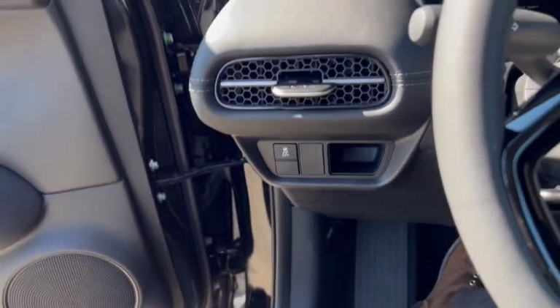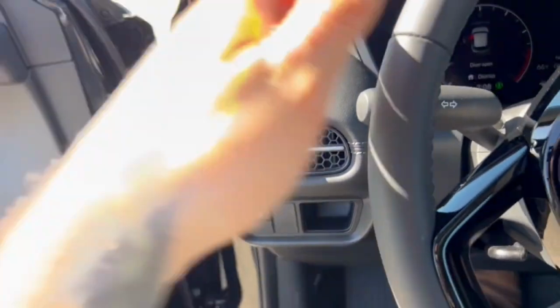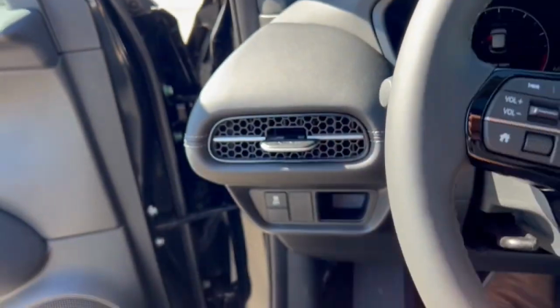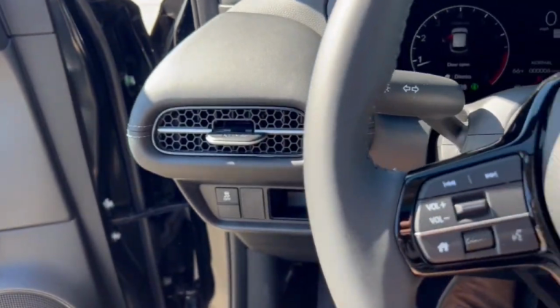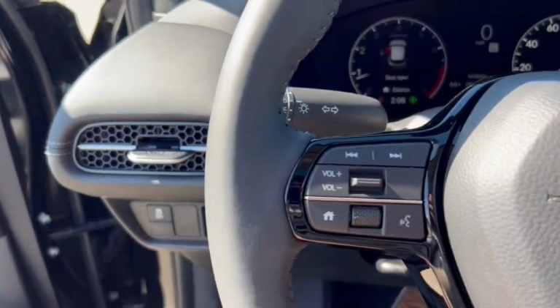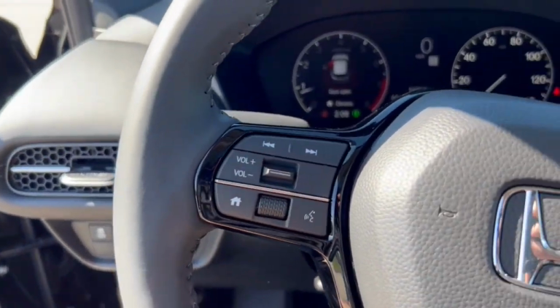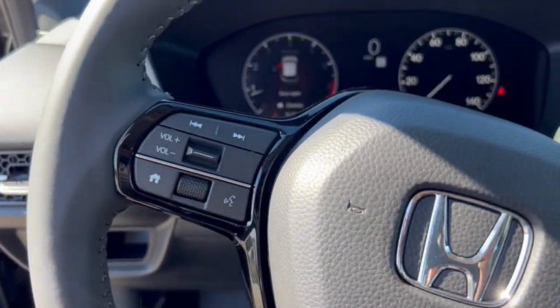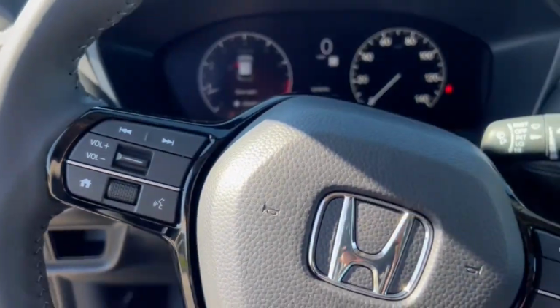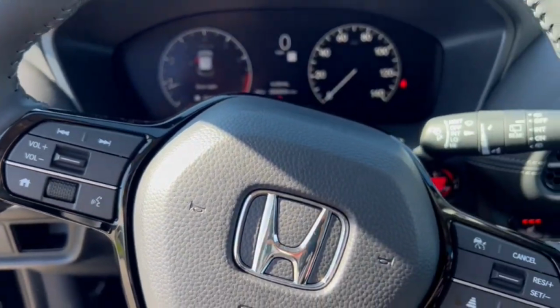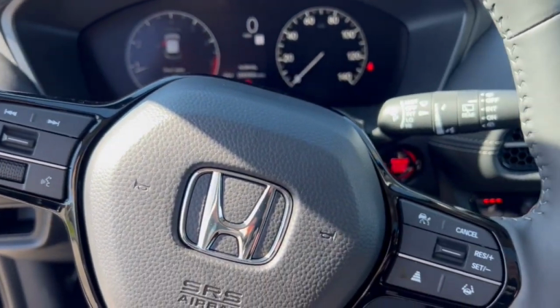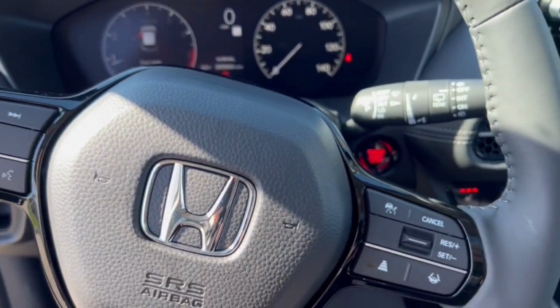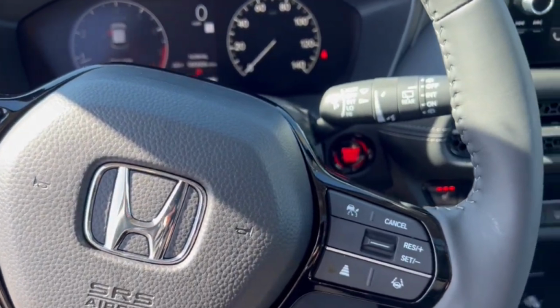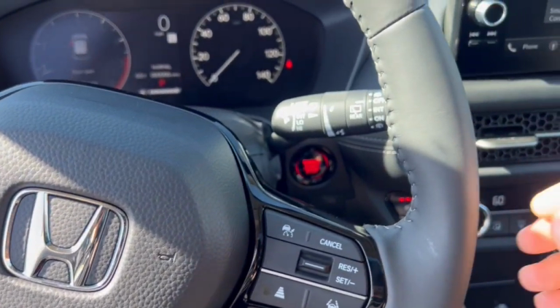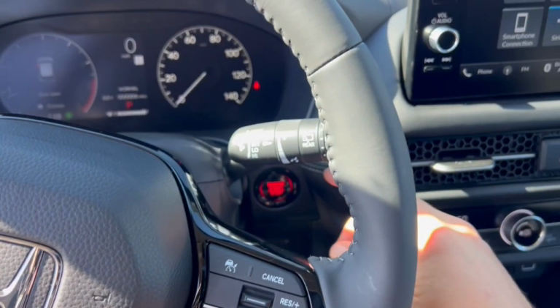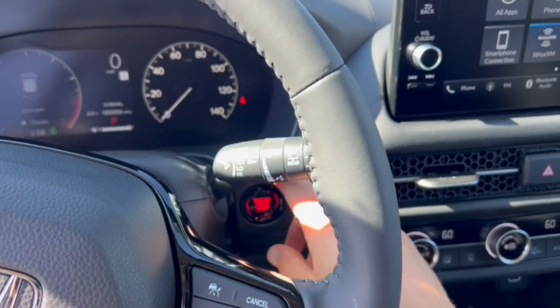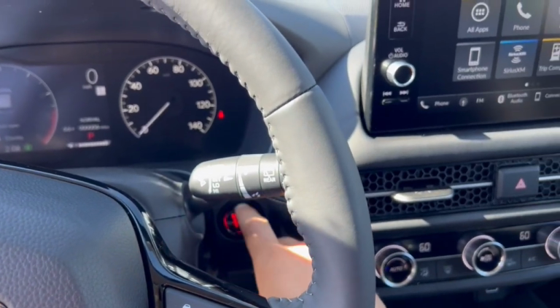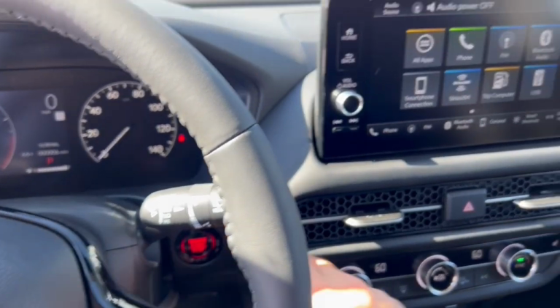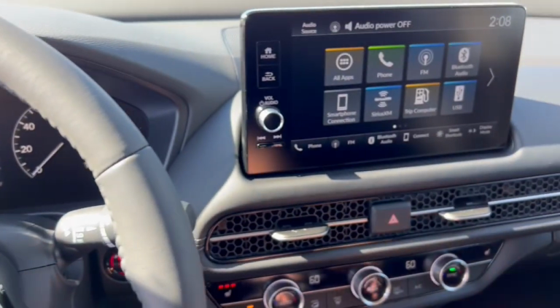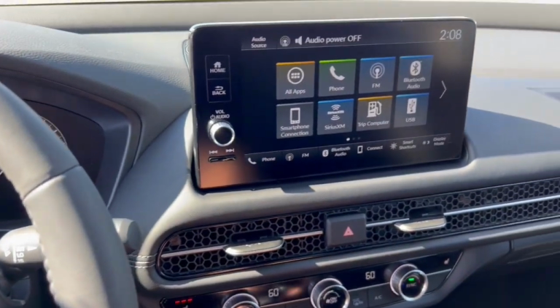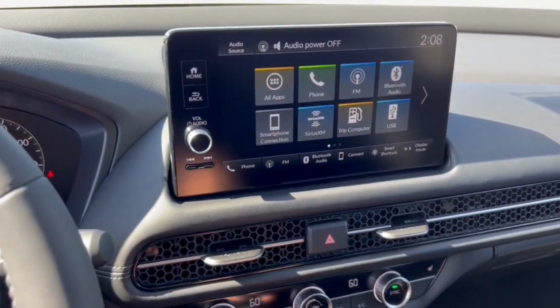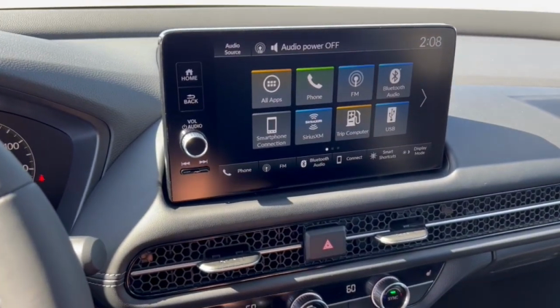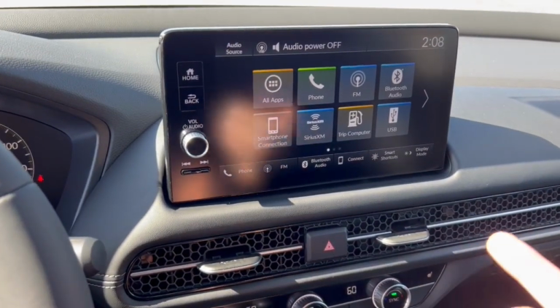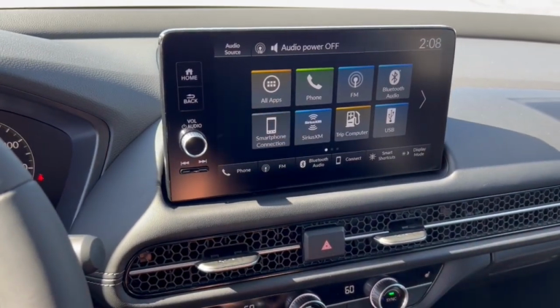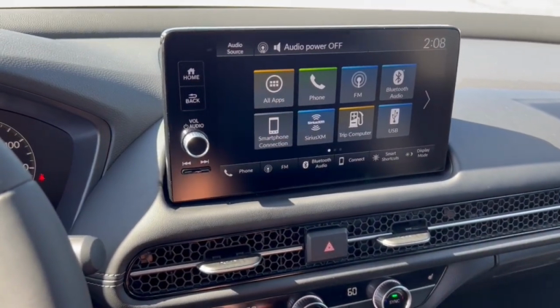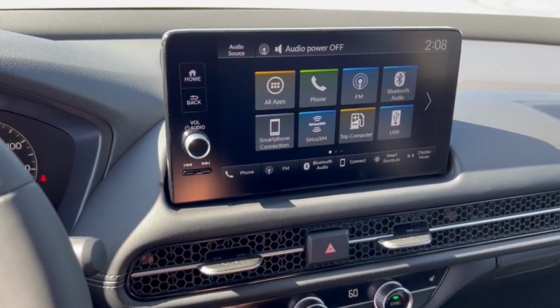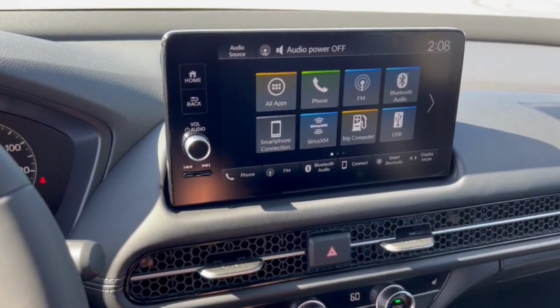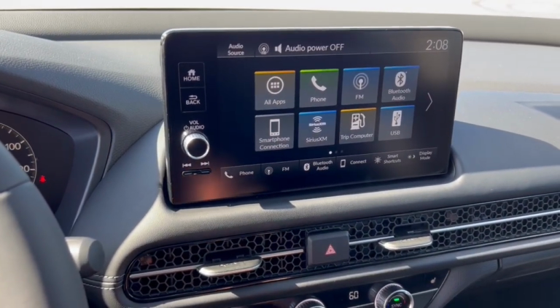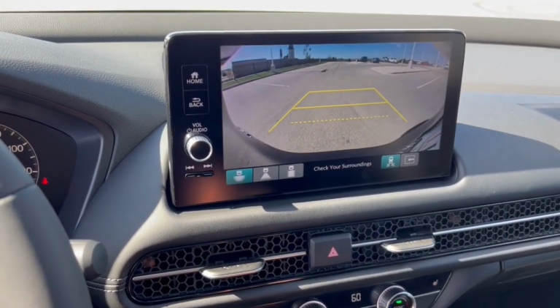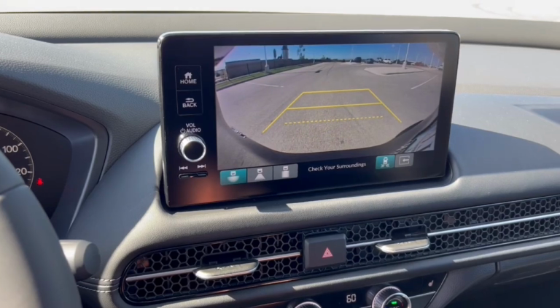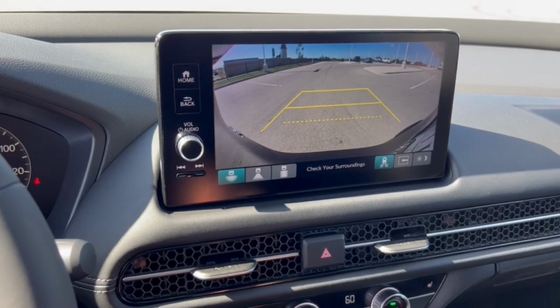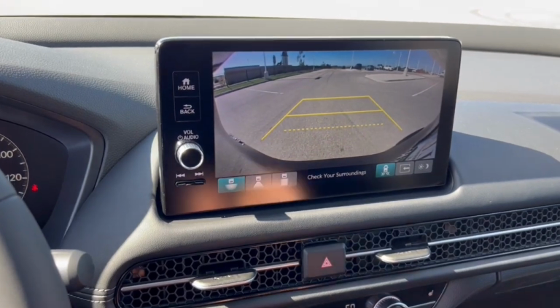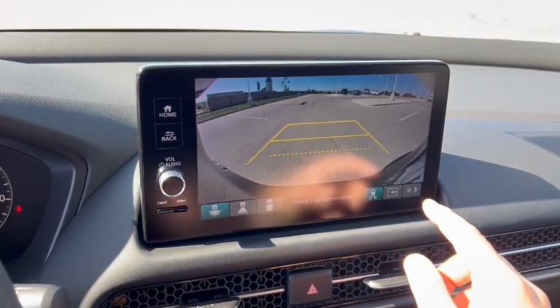This vehicle does have forward collision warnings, lane departure warning, blind spot monitors, push start engine, Apple CarPlay and Android Auto, Bluetooth, and Sirius XM capabilities.